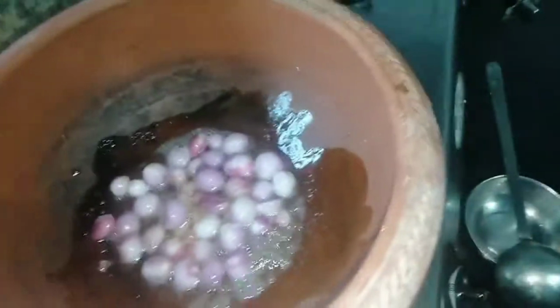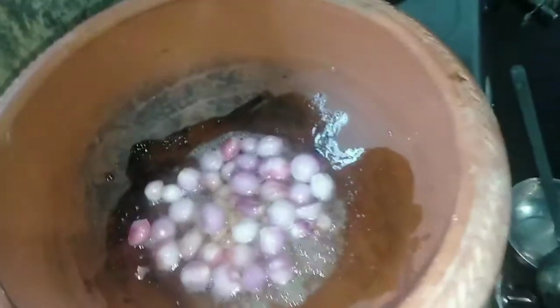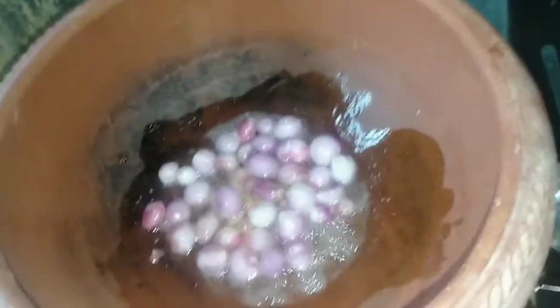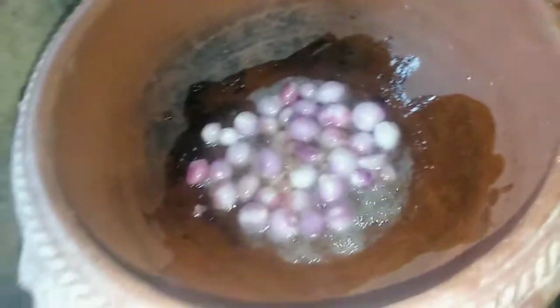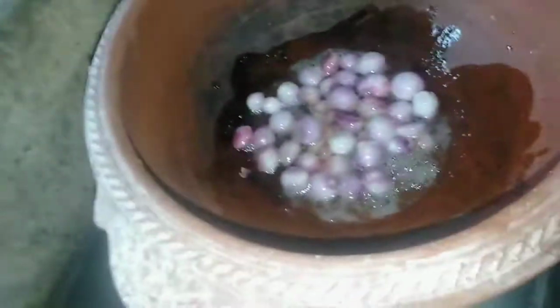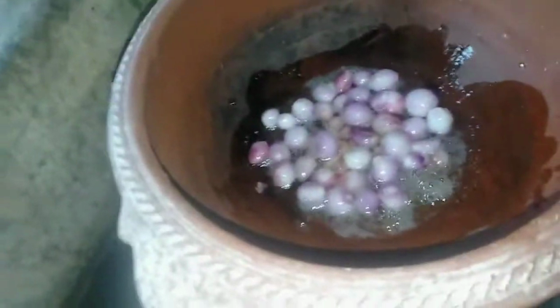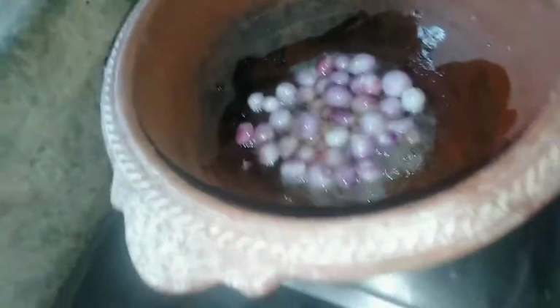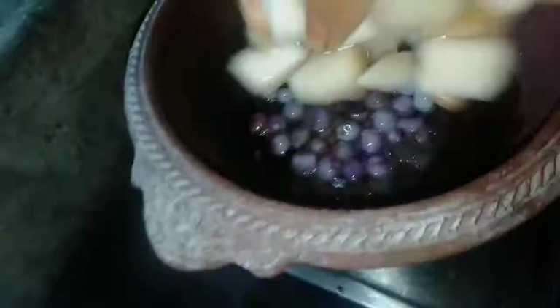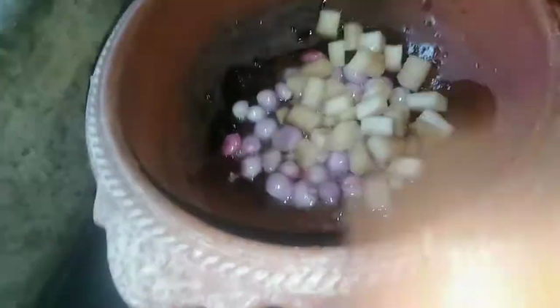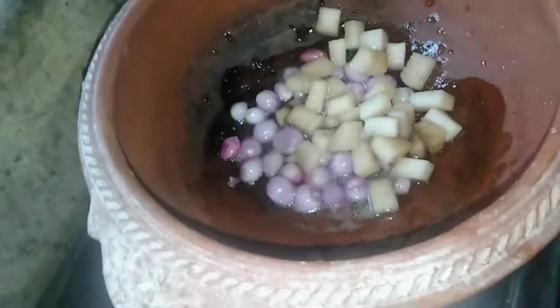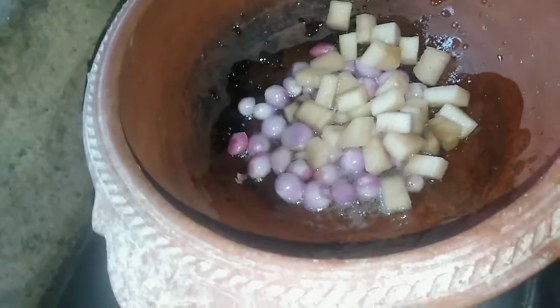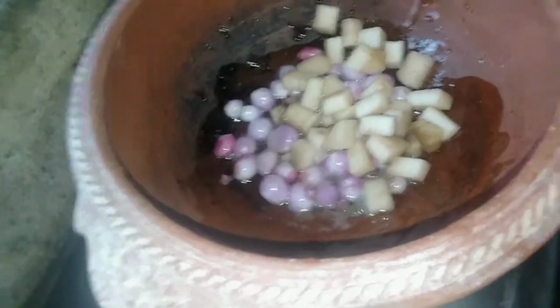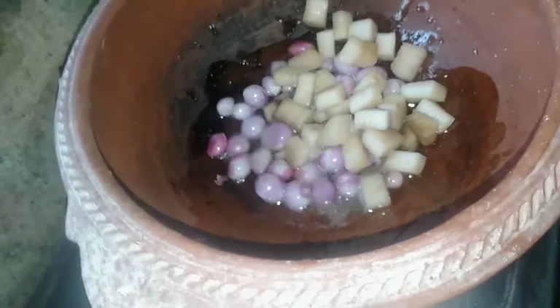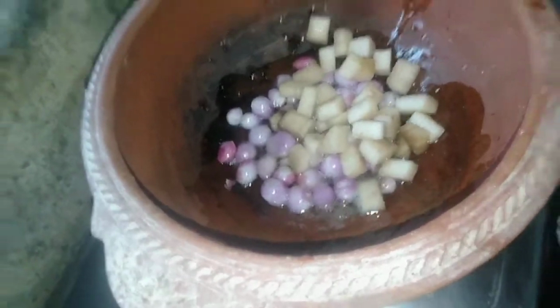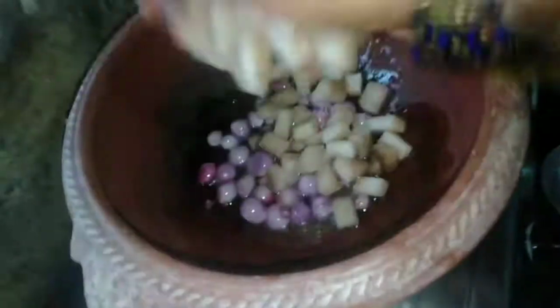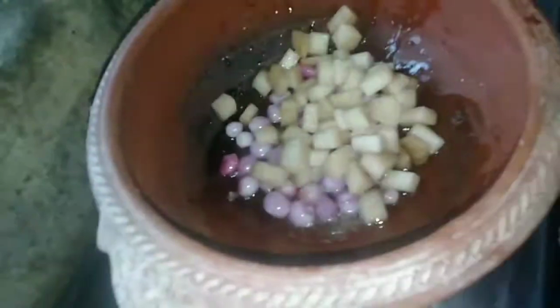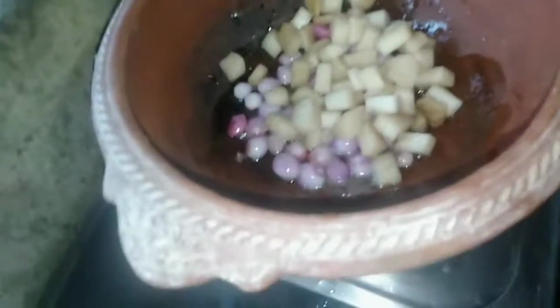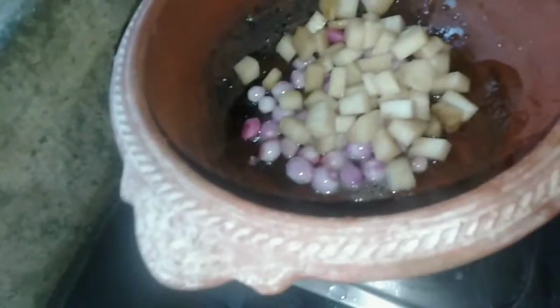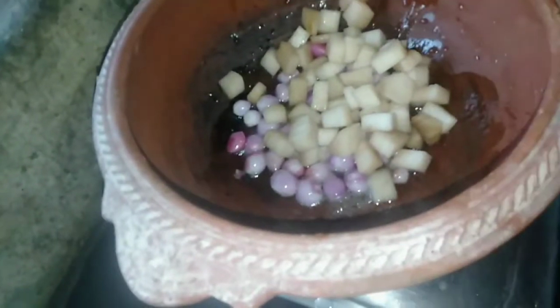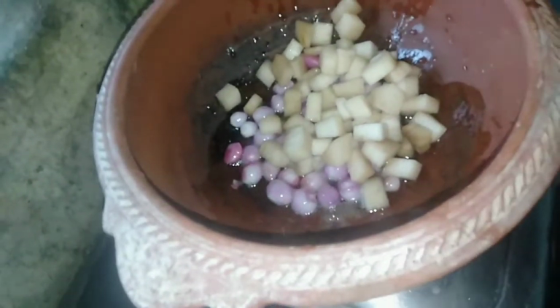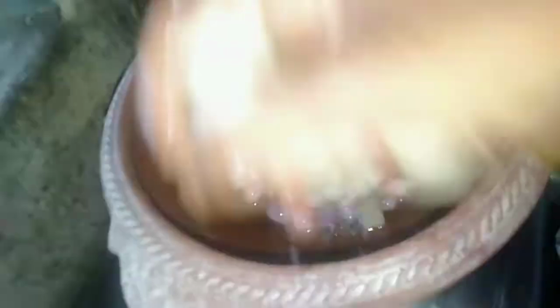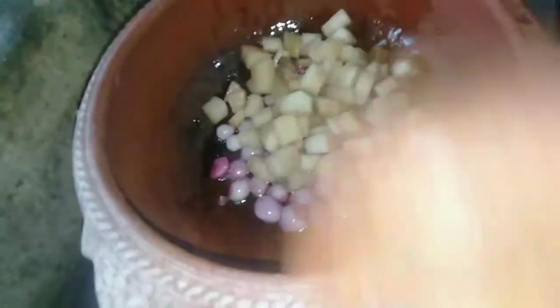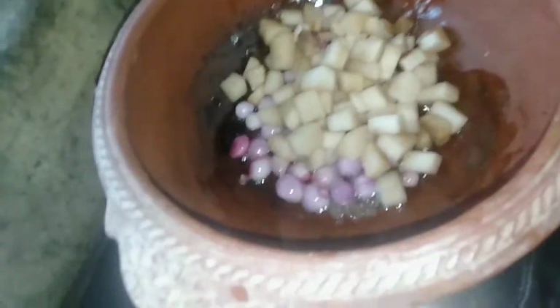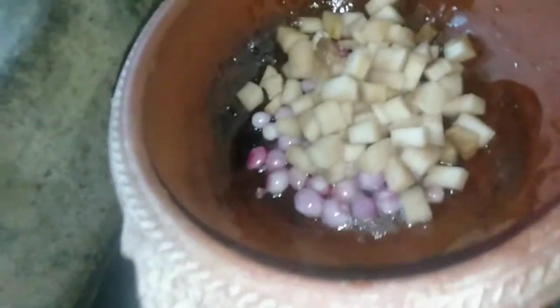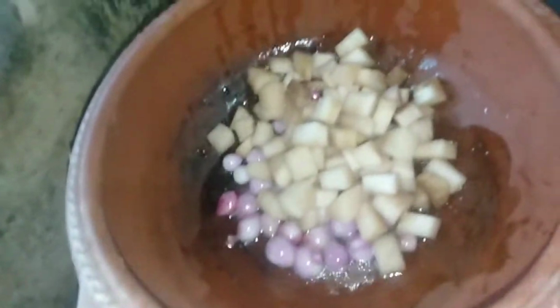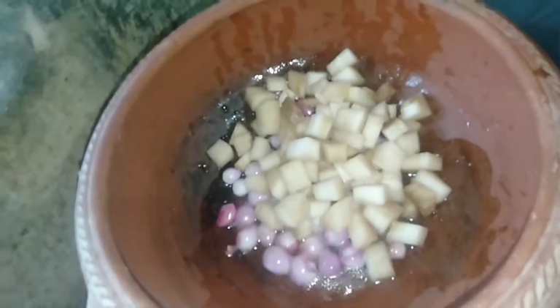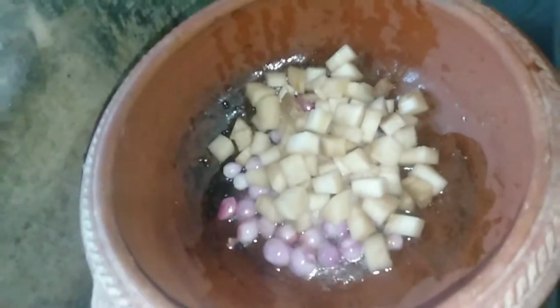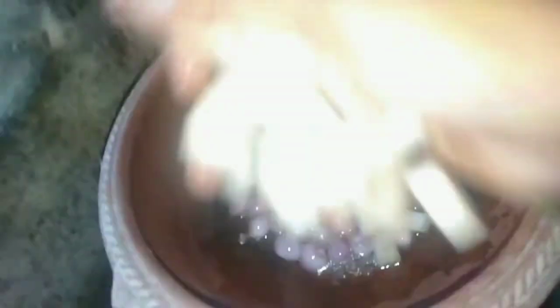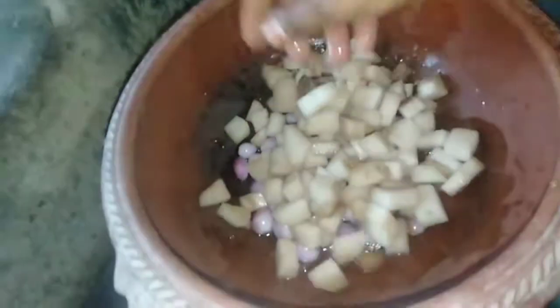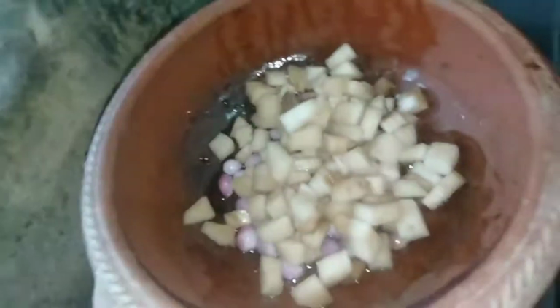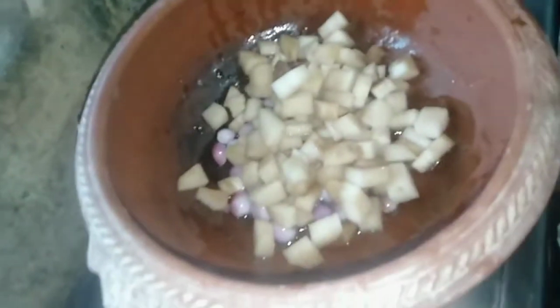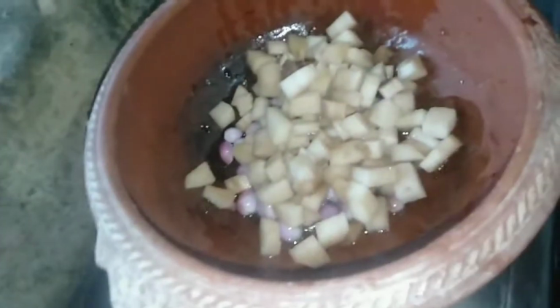We'll pour it in the bottom. We'll have to blend in the leaves. I will look forward to the leaves. We'll mix it up in the leaves so we can mix it.